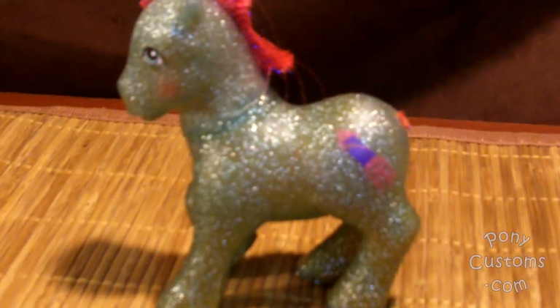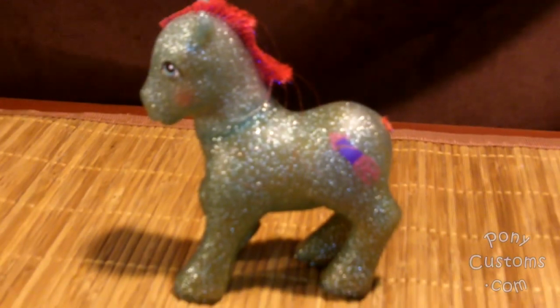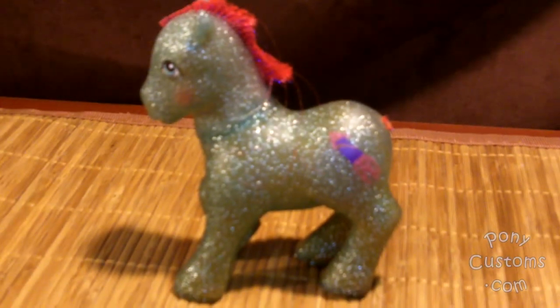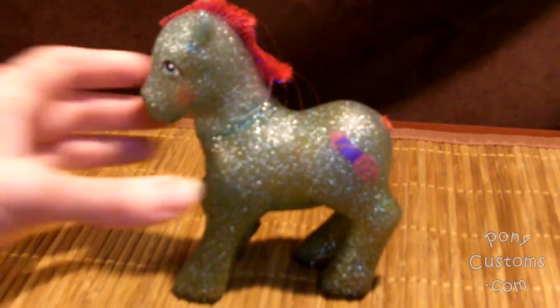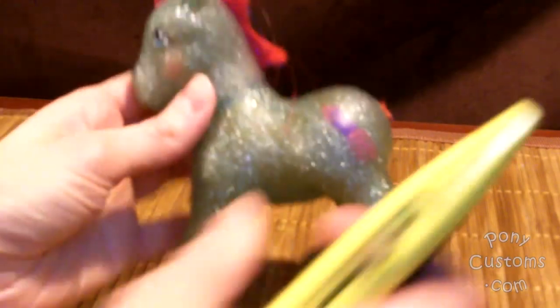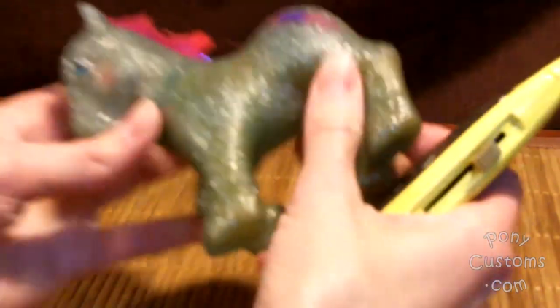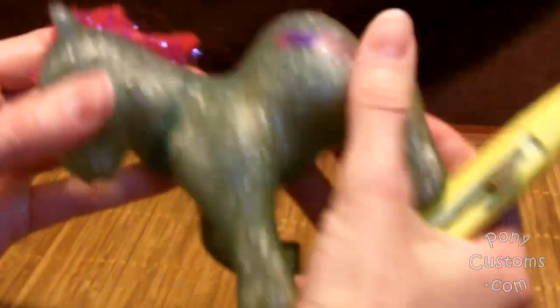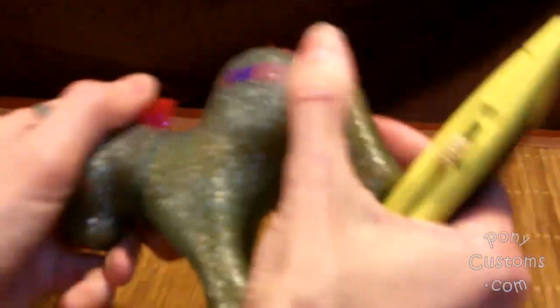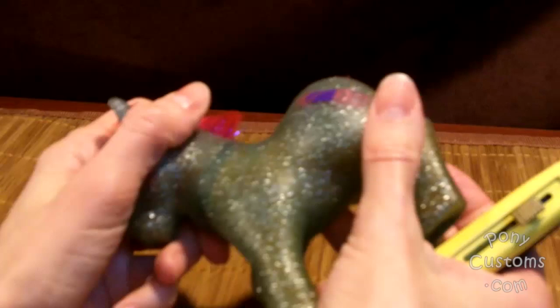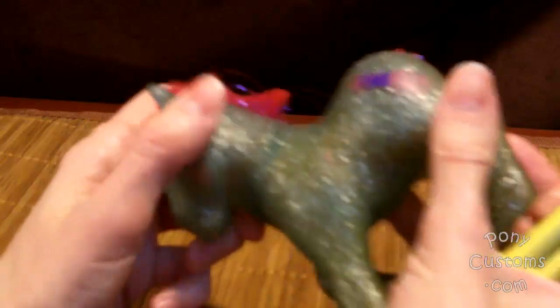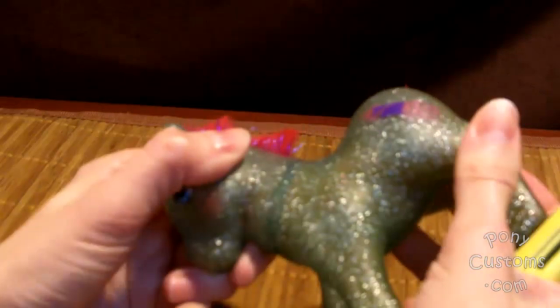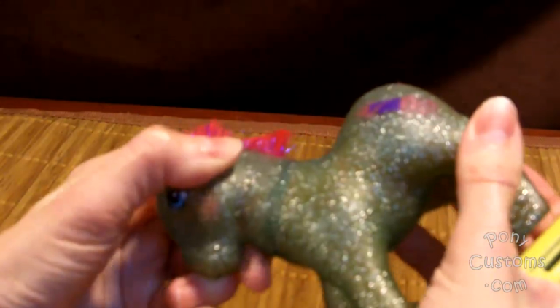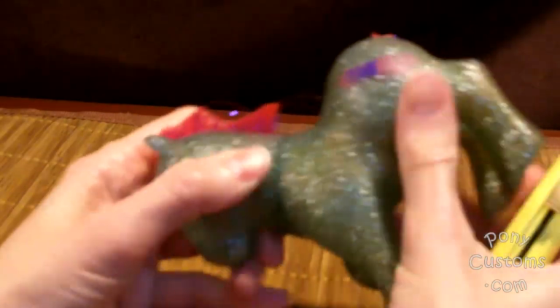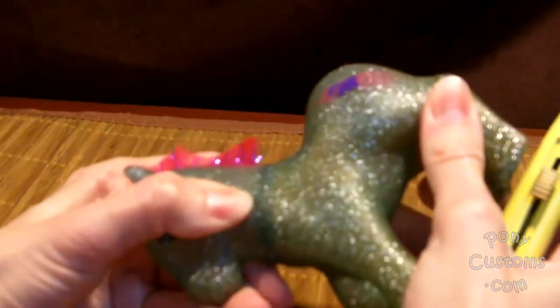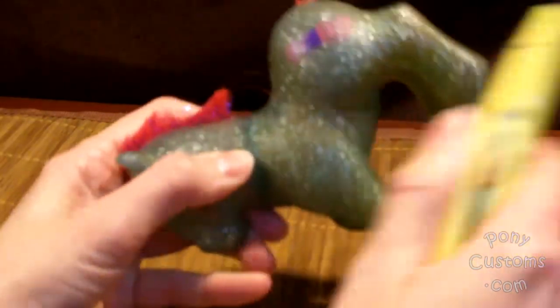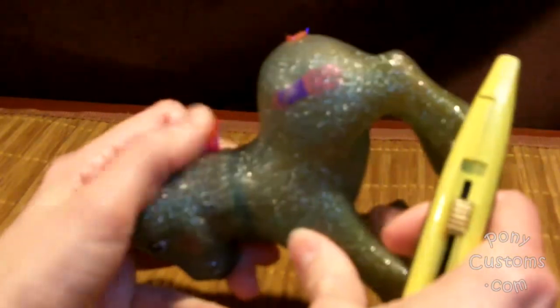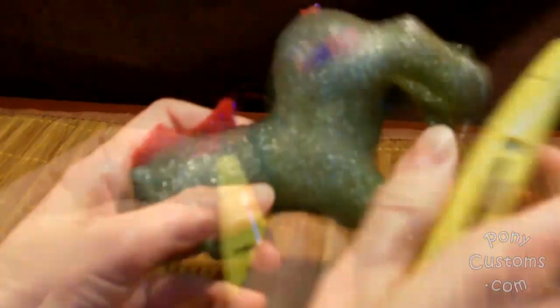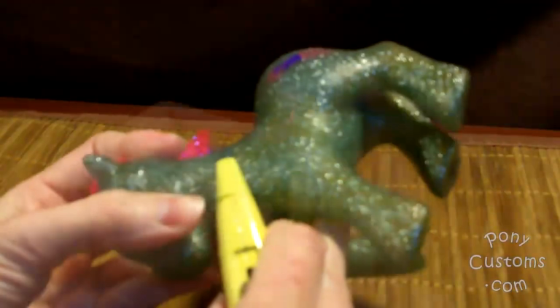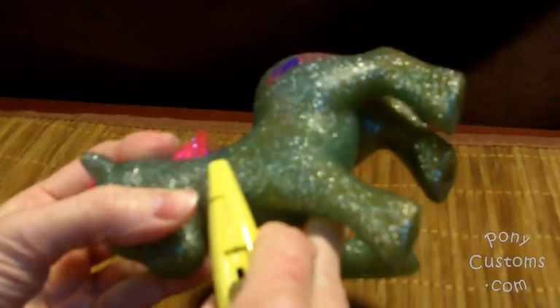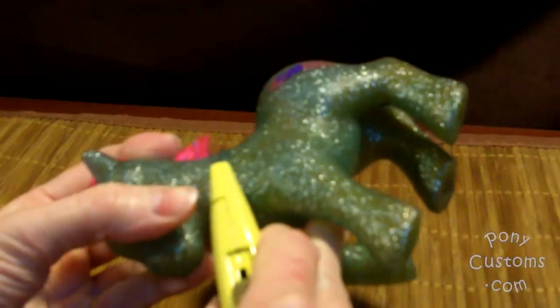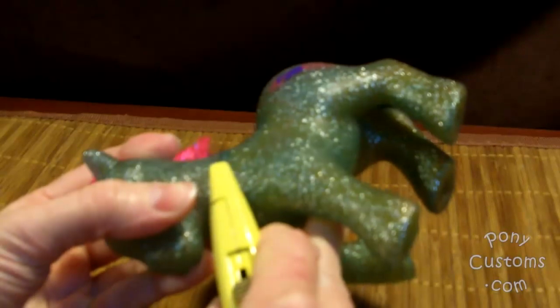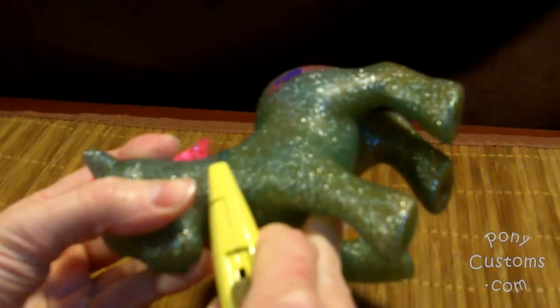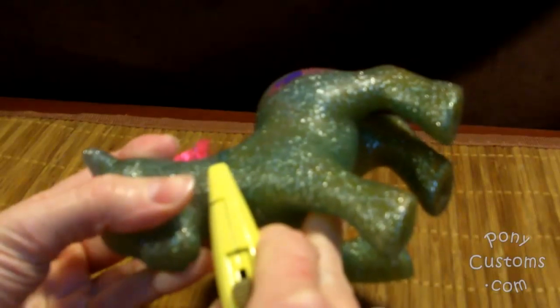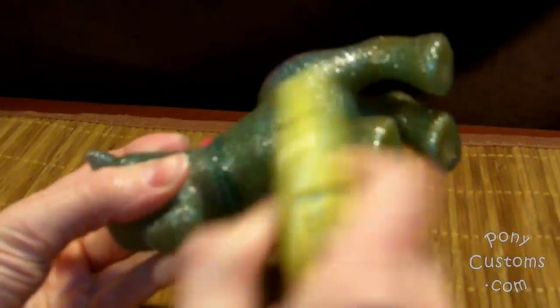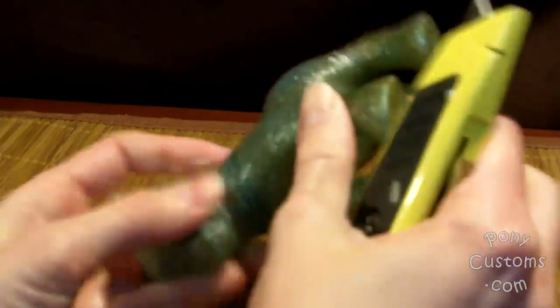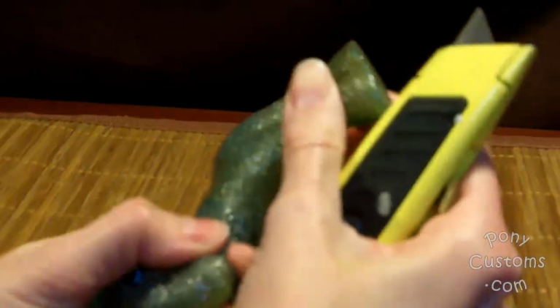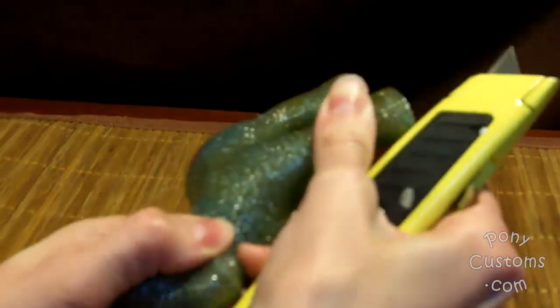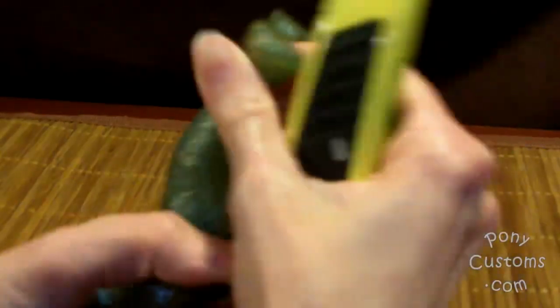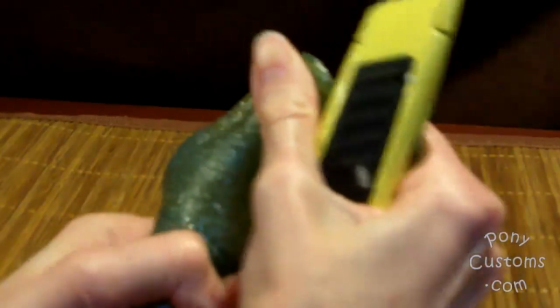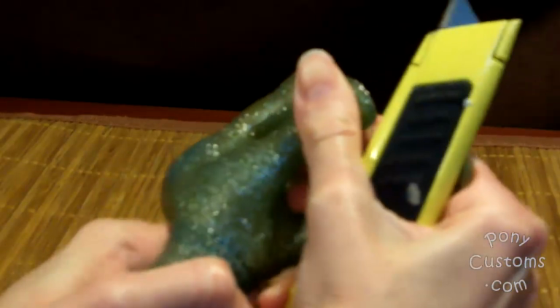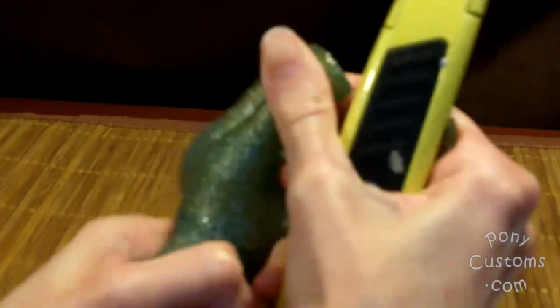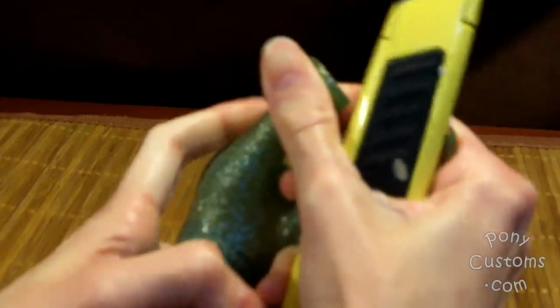The first step in cleaning her up is to take her head off — you can't do anything really effective until you do this step. I try hot water first to loosen the glue, but if I don't have any luck, I use a knife and make very small cuts into the glue, taking care not to cut the pony's body.